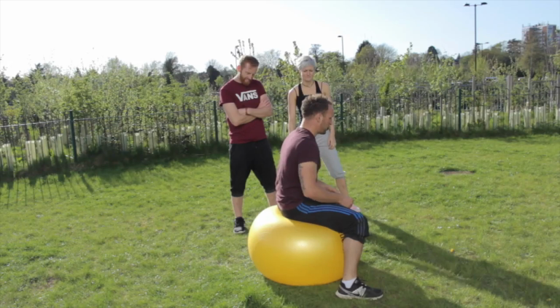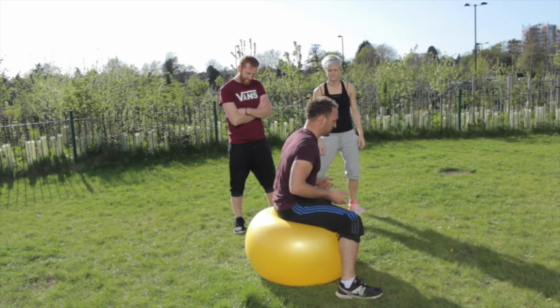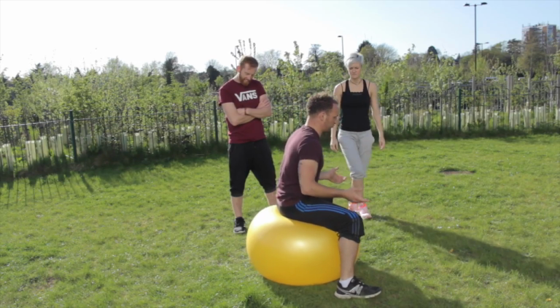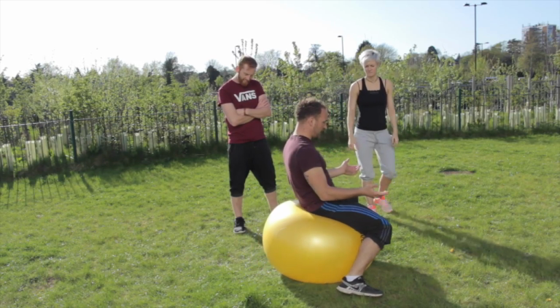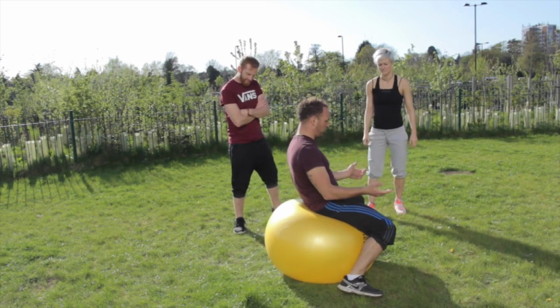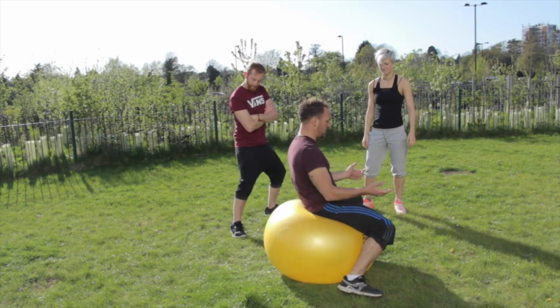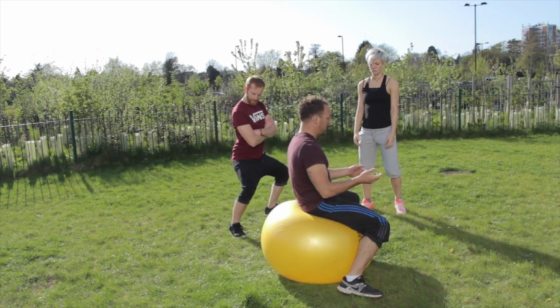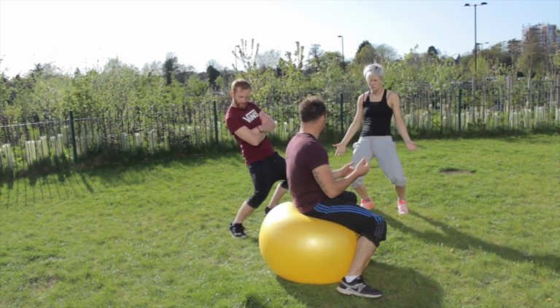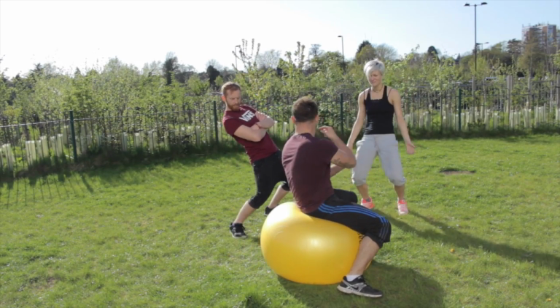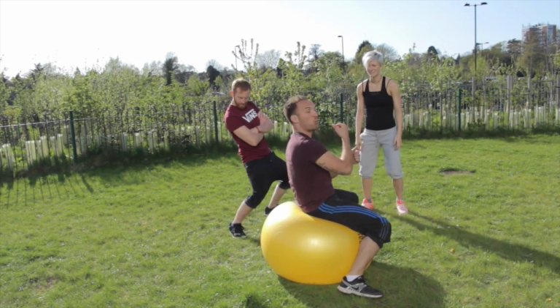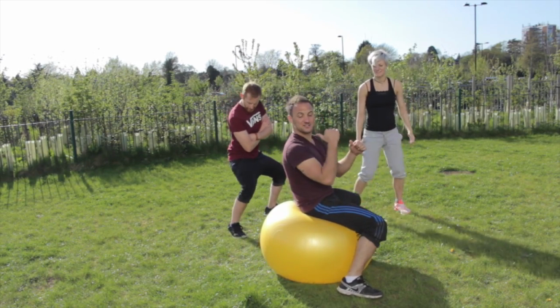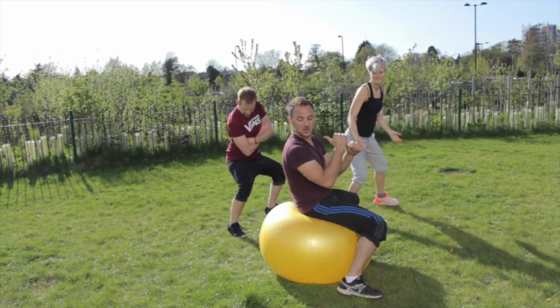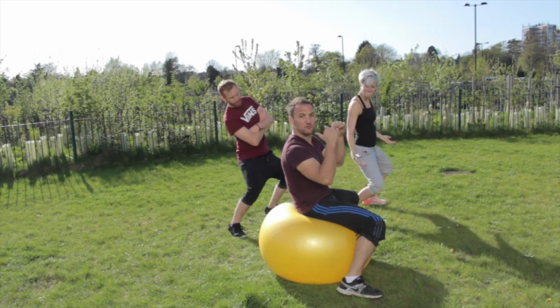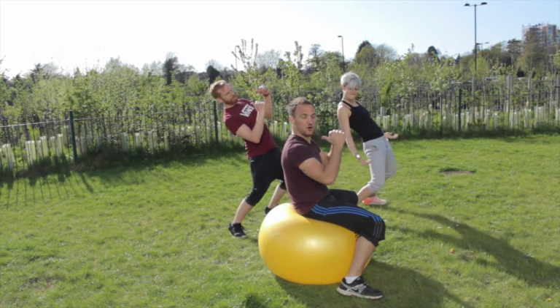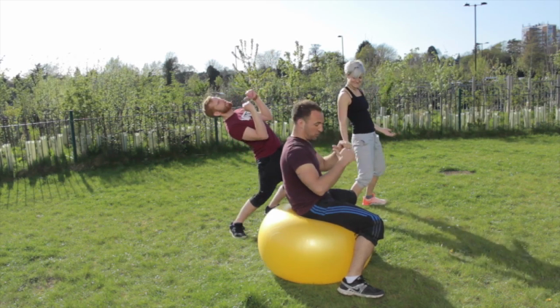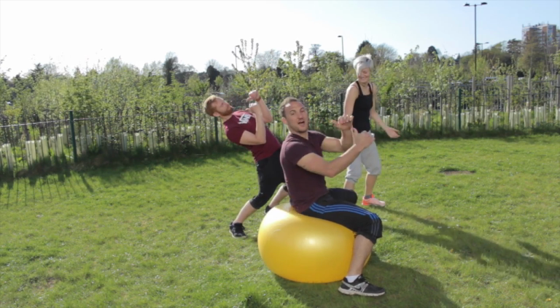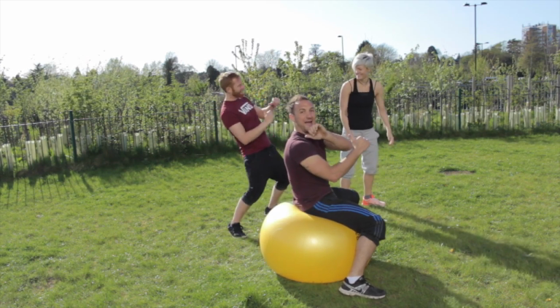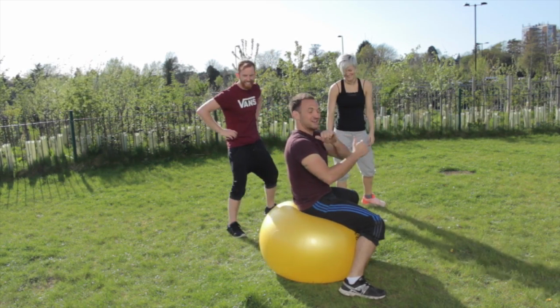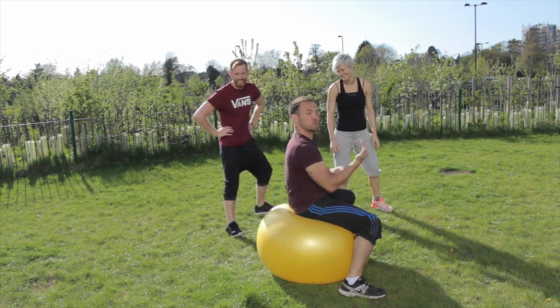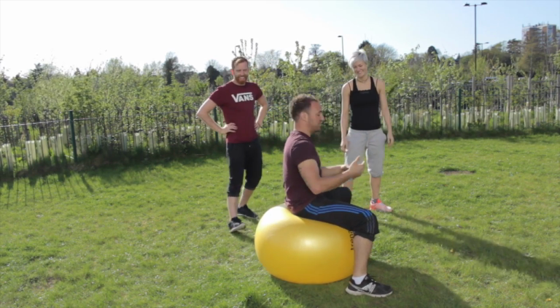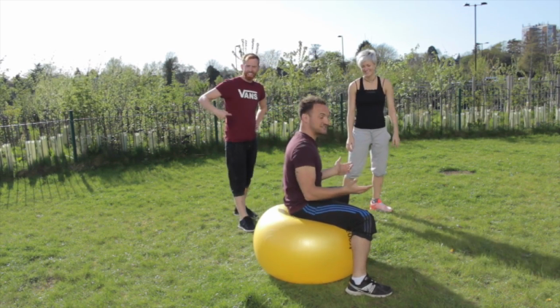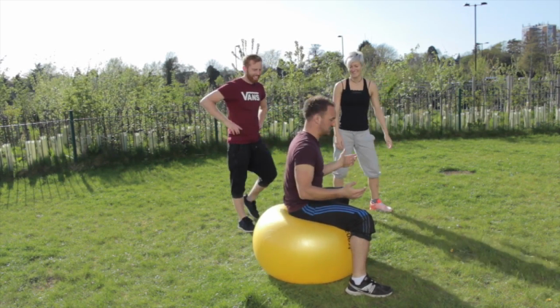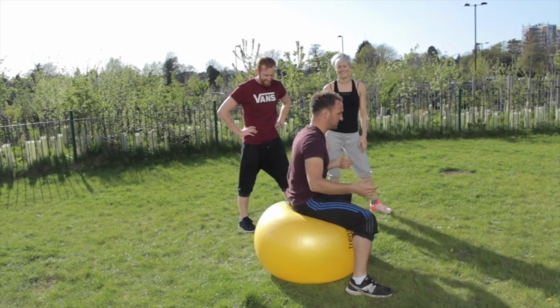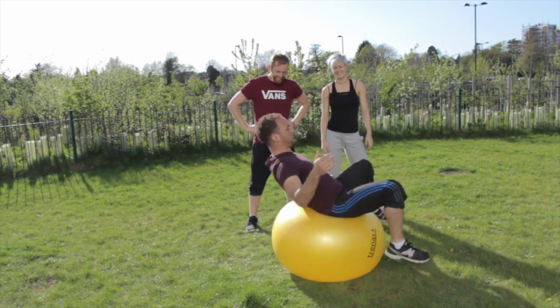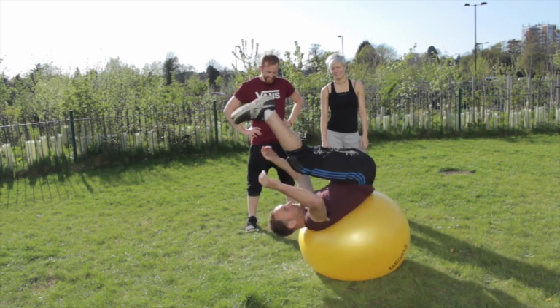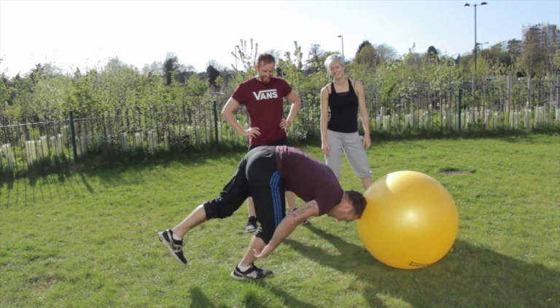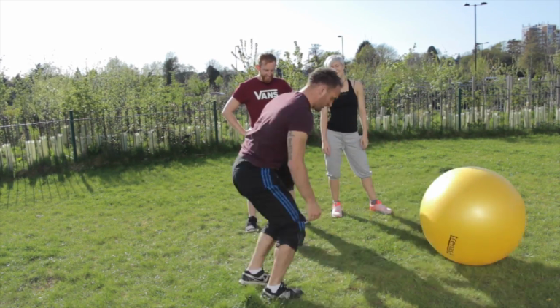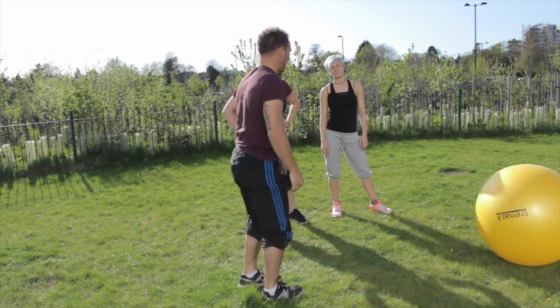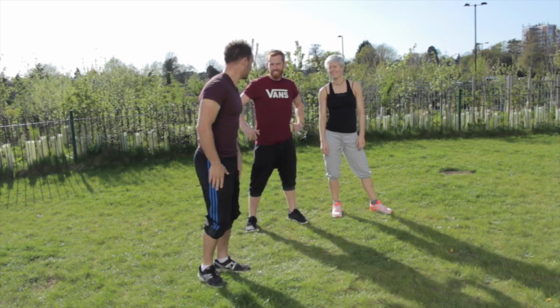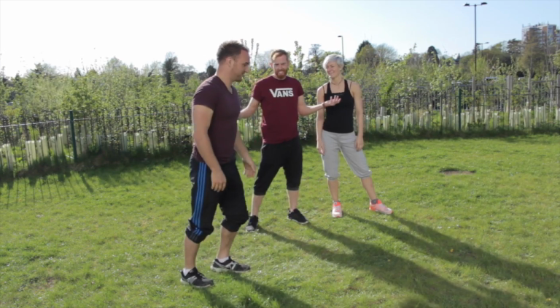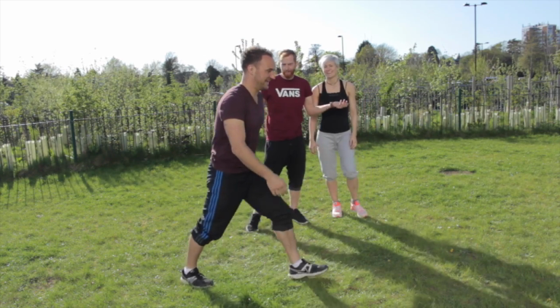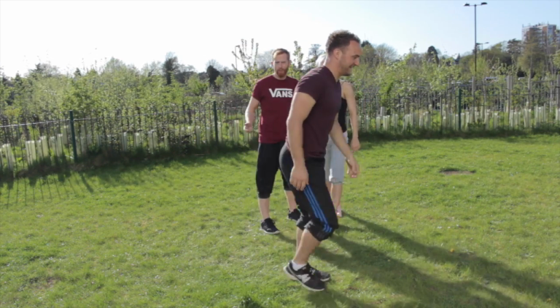What you're going to try and do is just roll your hips forward, and try and get your weight off on the ball at the back, and you're going to roll off. It should be as simple as this. It's as easy as that, surely.